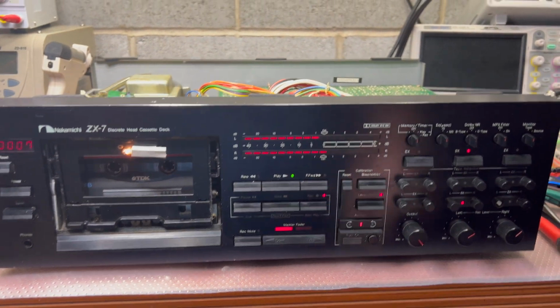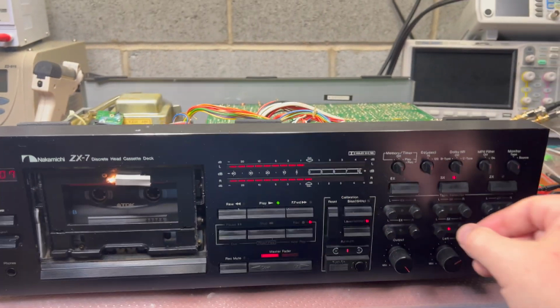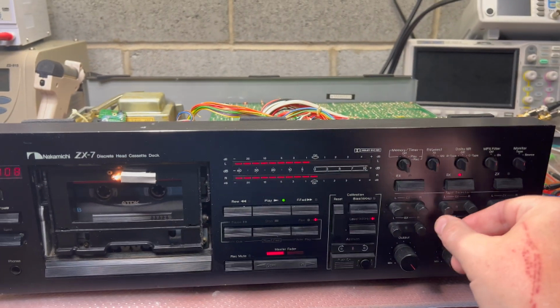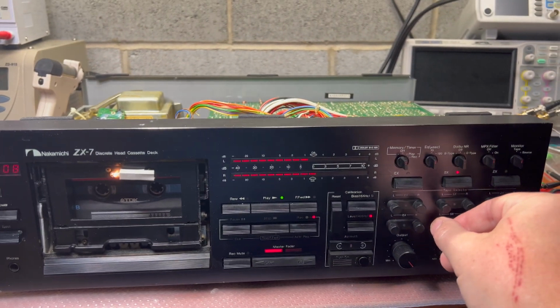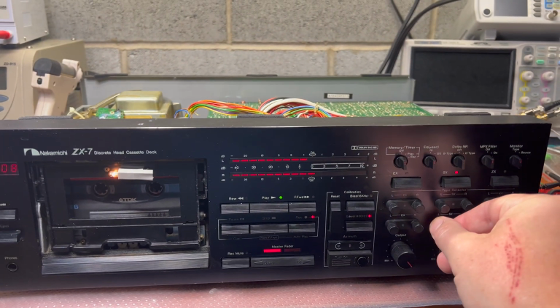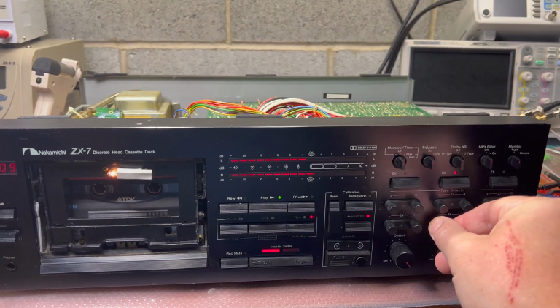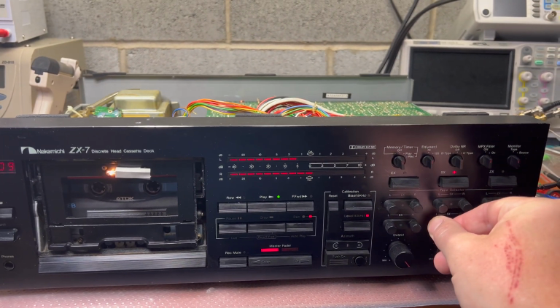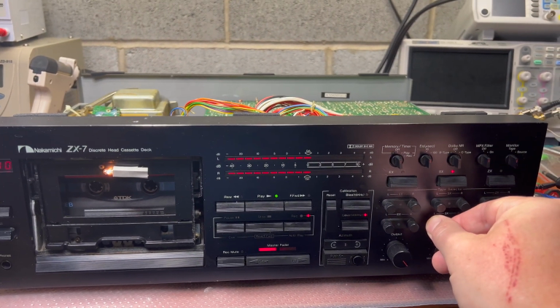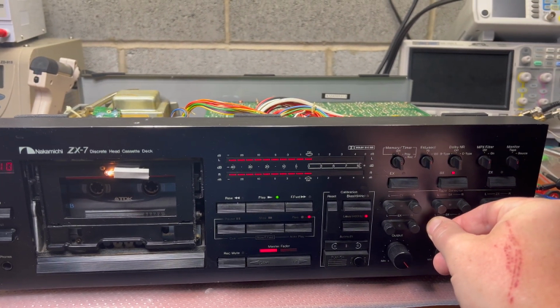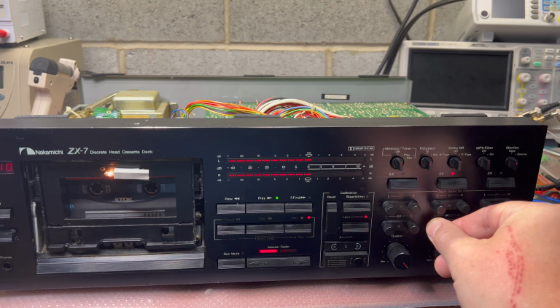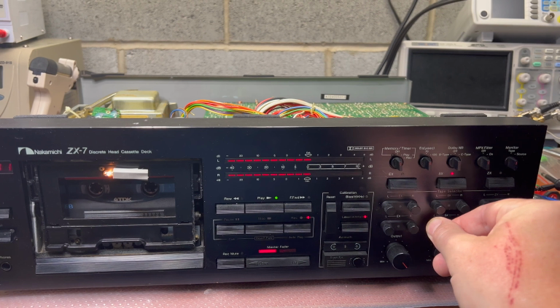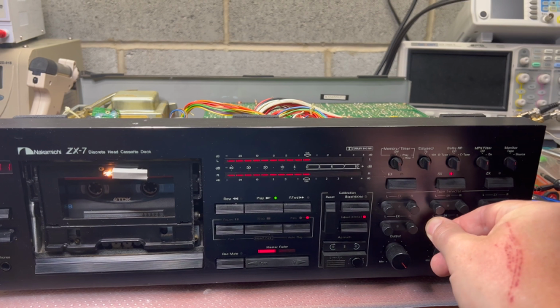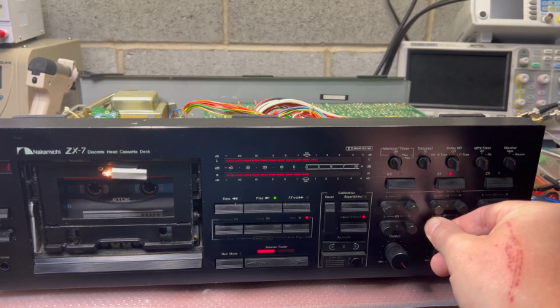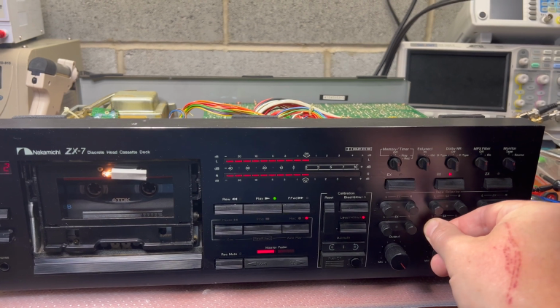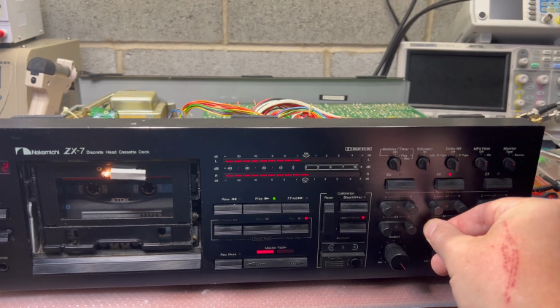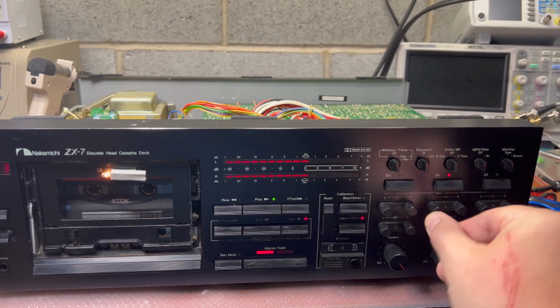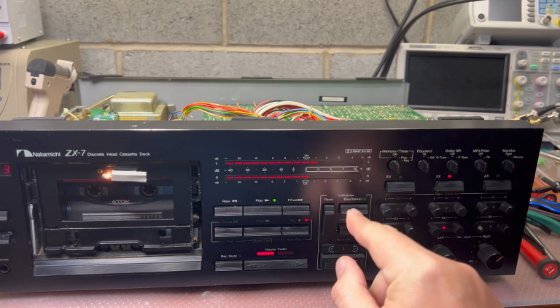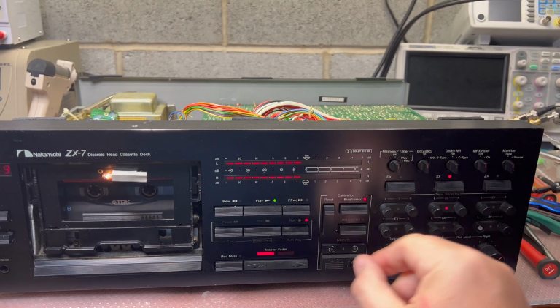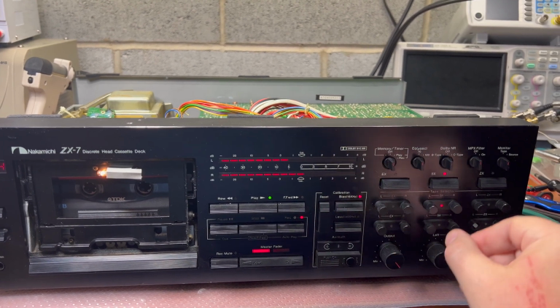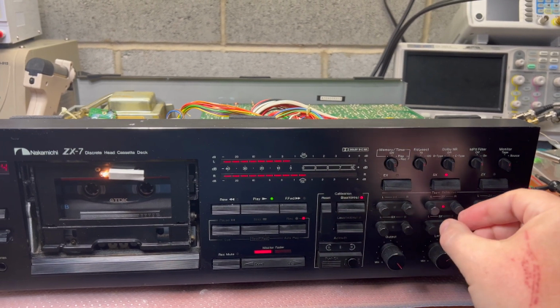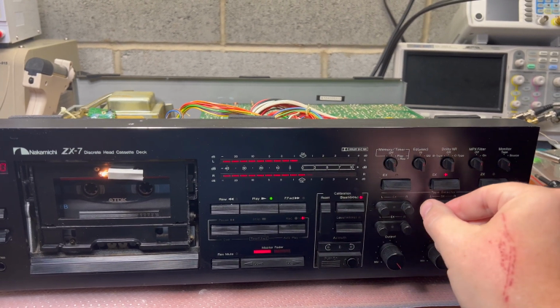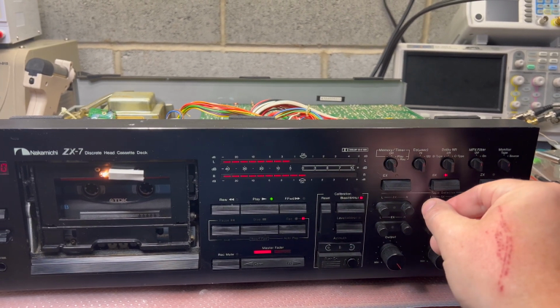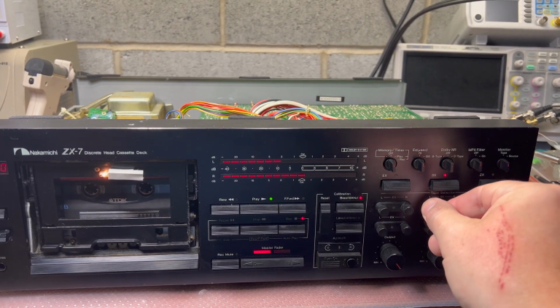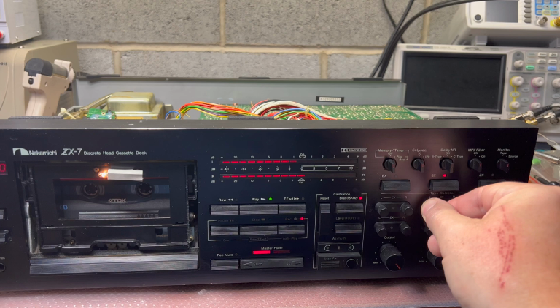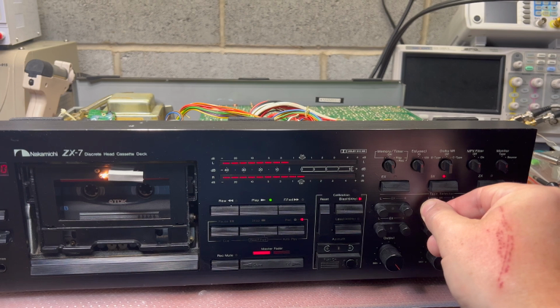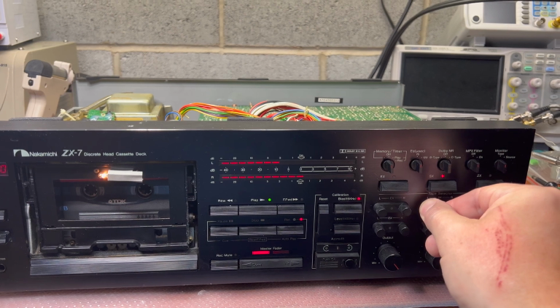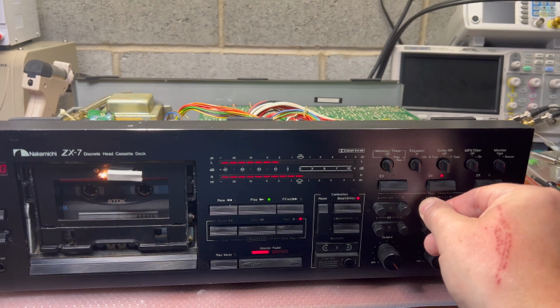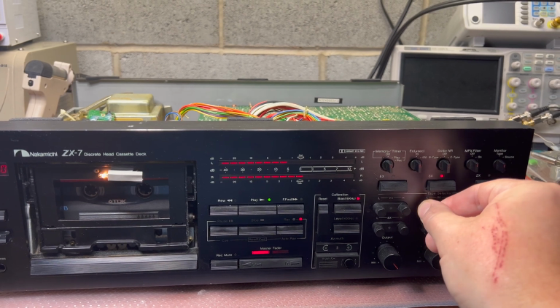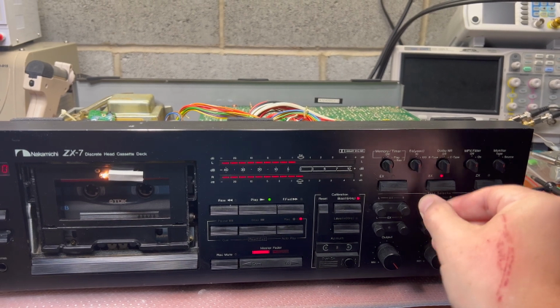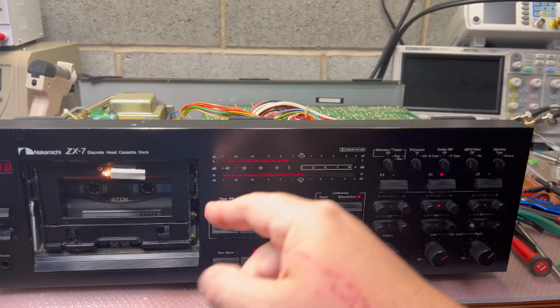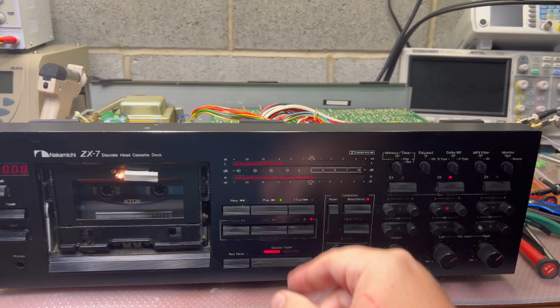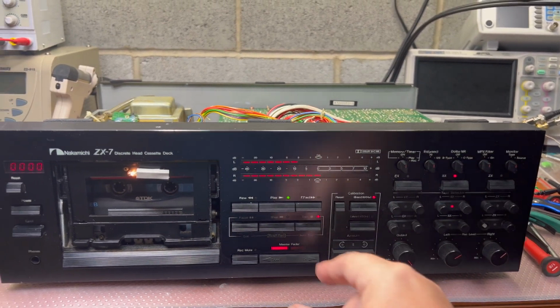And we can calibrate levels and the bias. Yeah, this tape is not very good so I see levels floating.